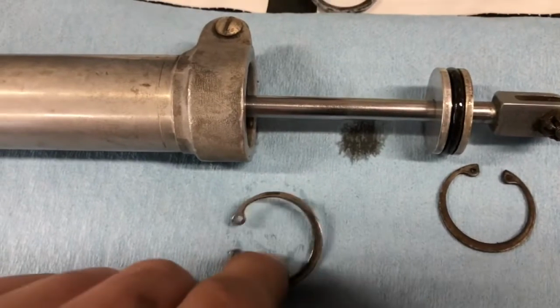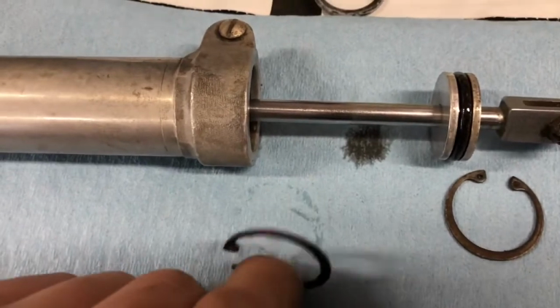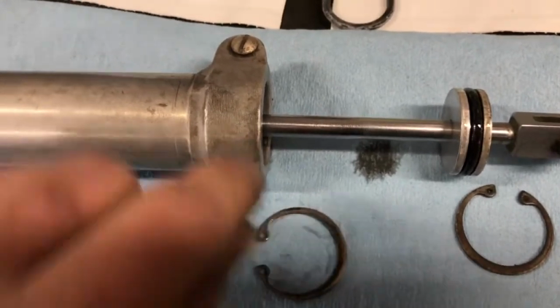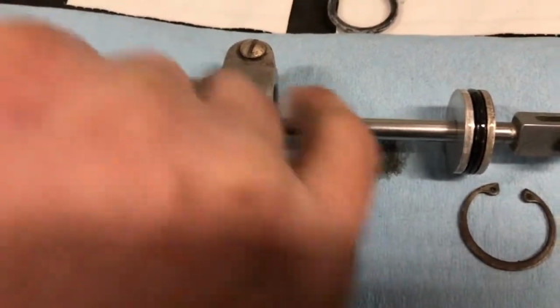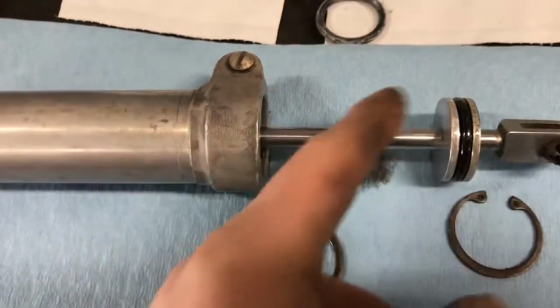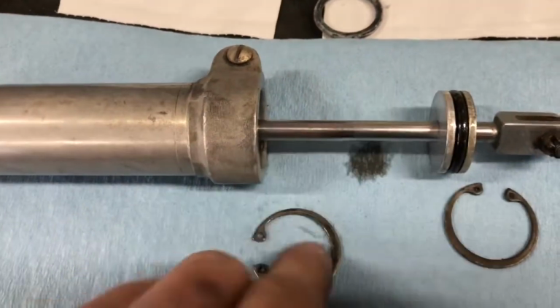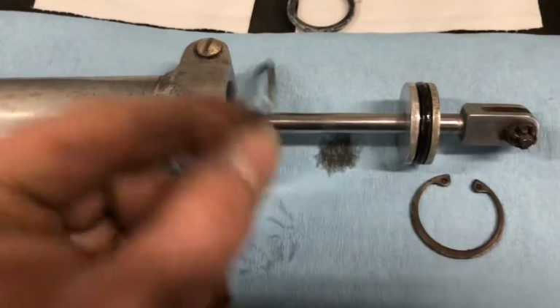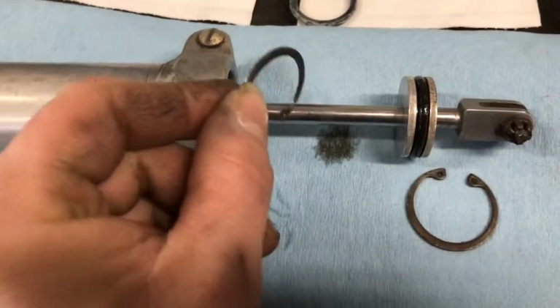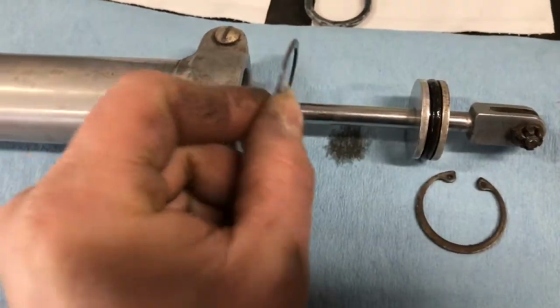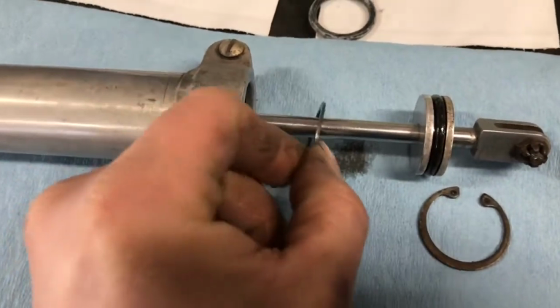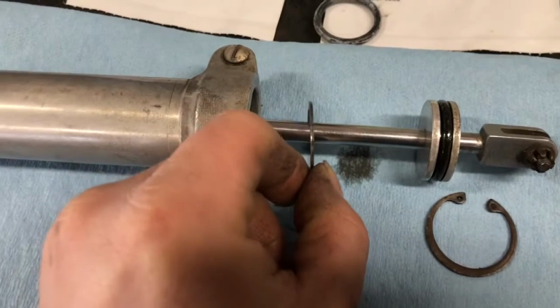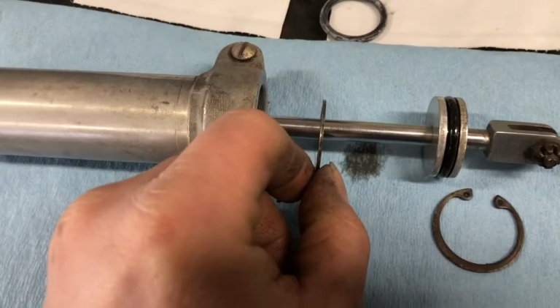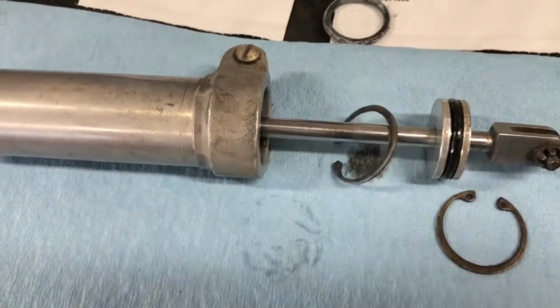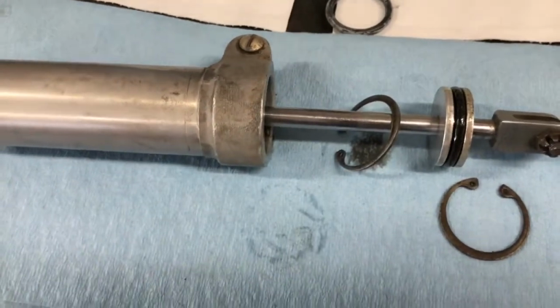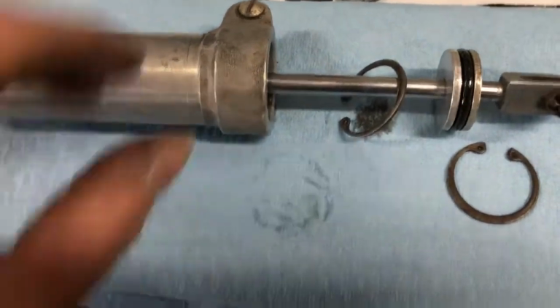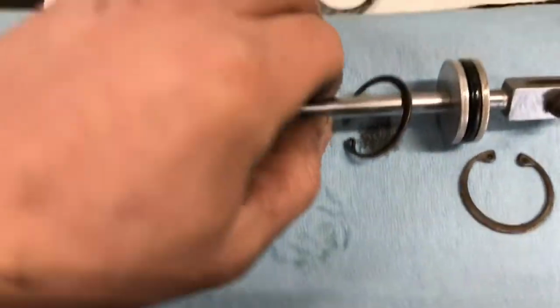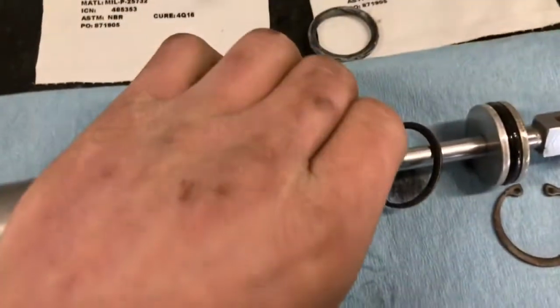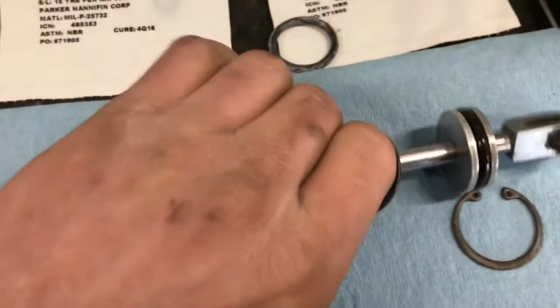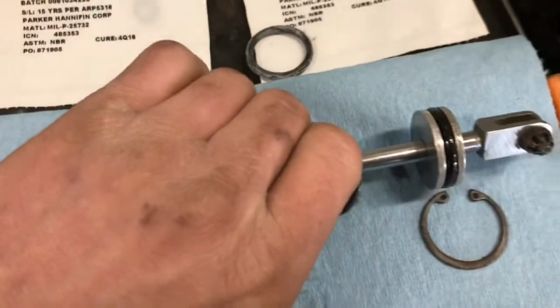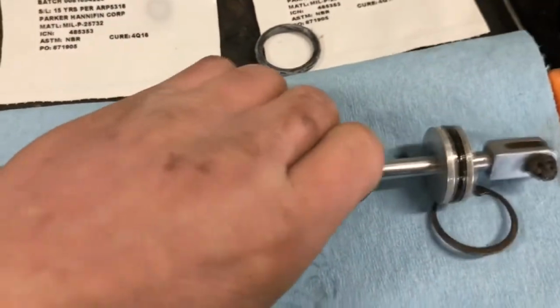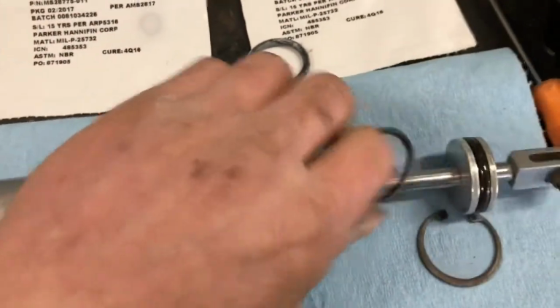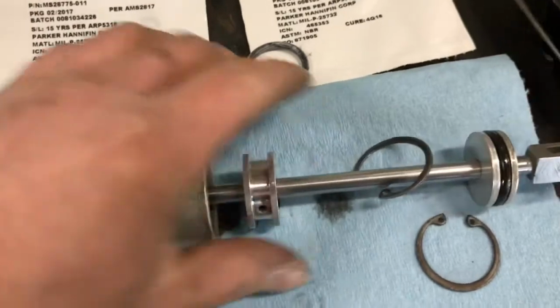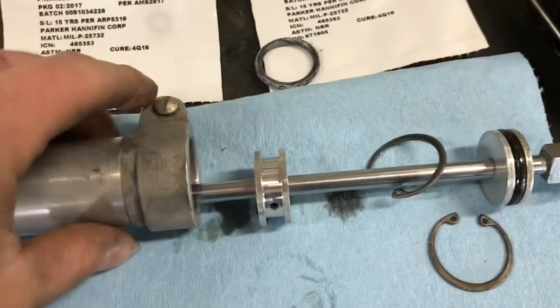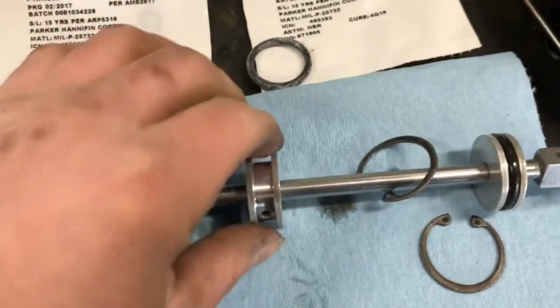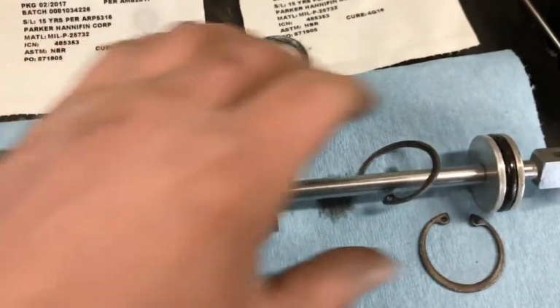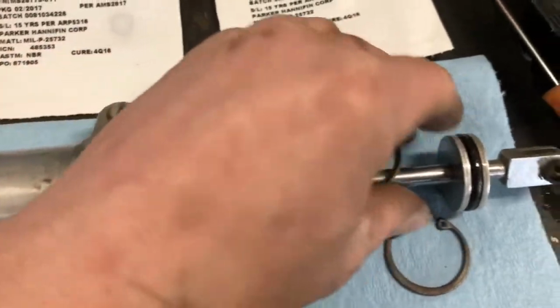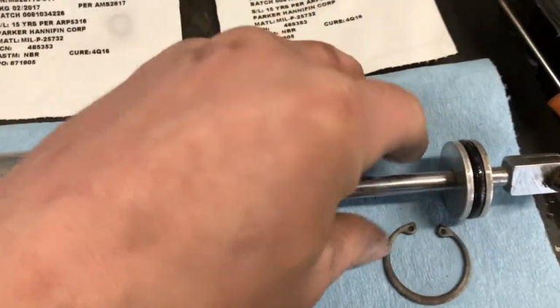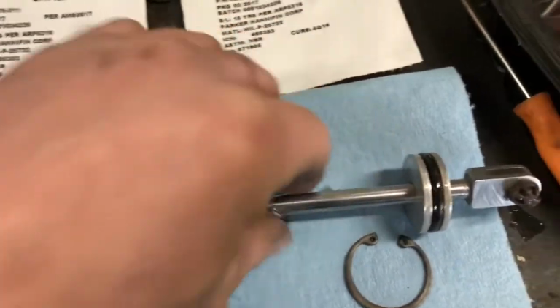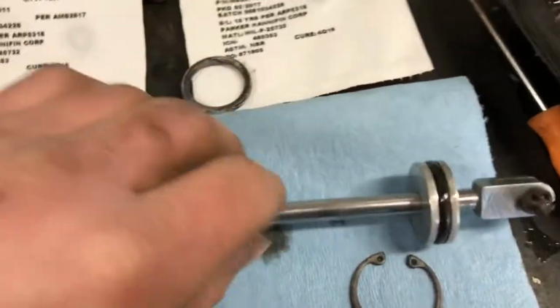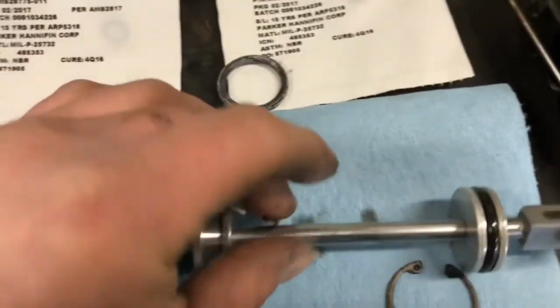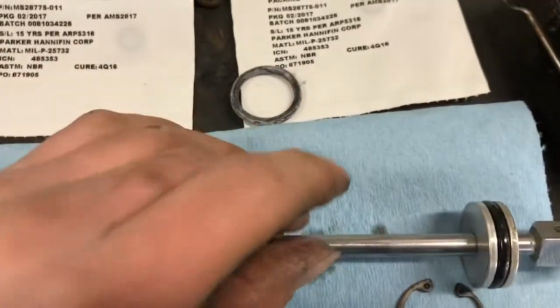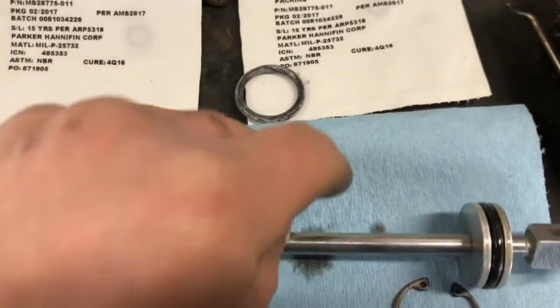When you do that it pops this out, then you pull this up to get to the second clip which is behind this, like that - so you can get to the second clip and pull that out like so.